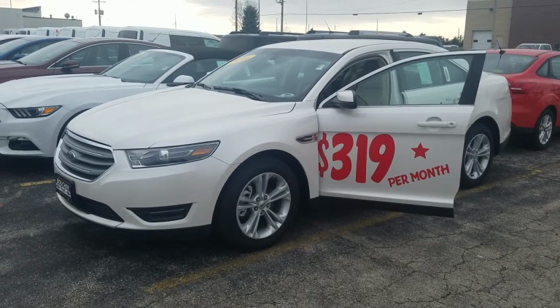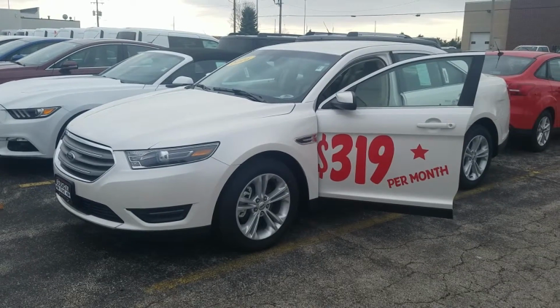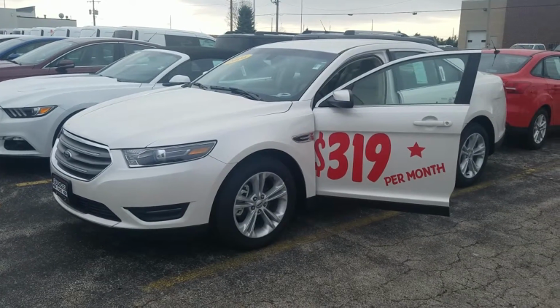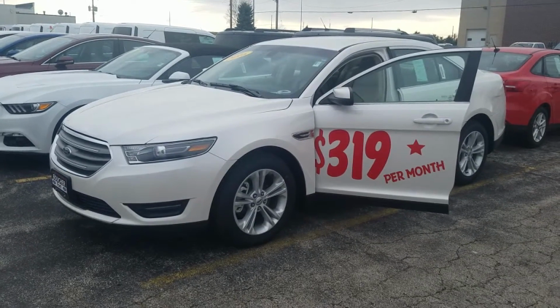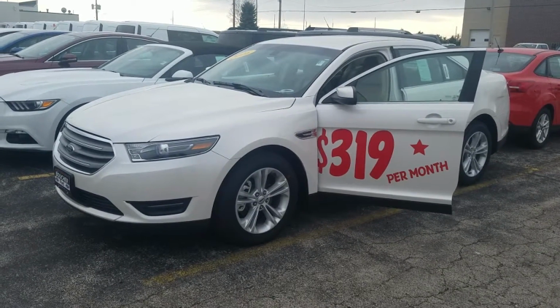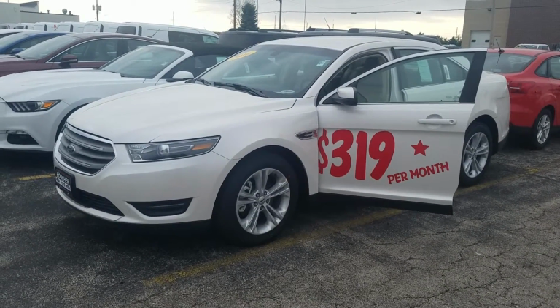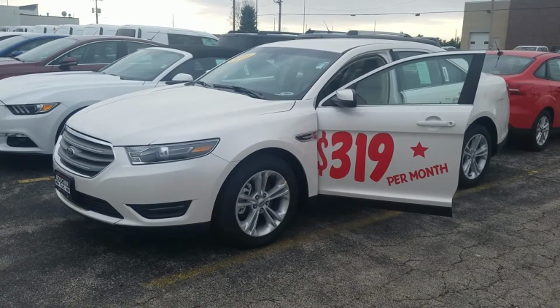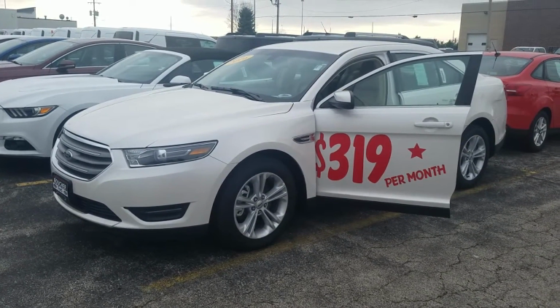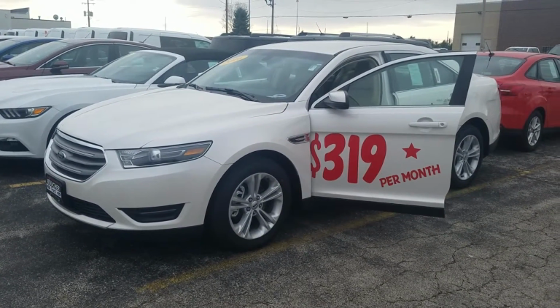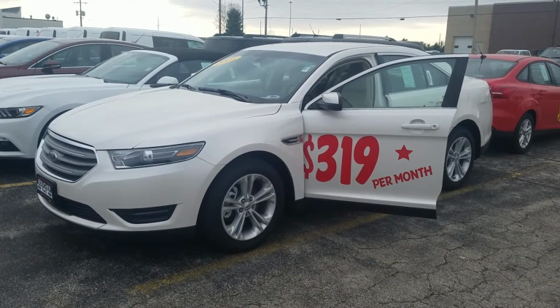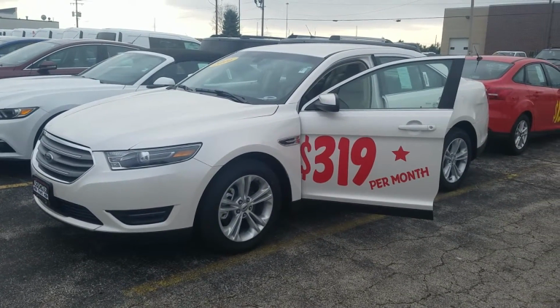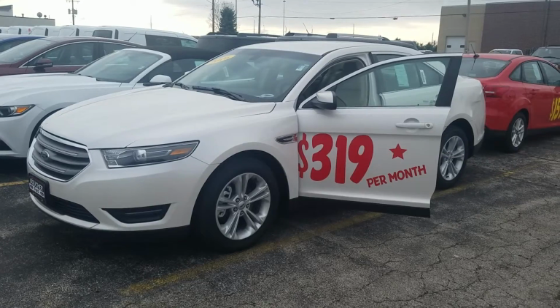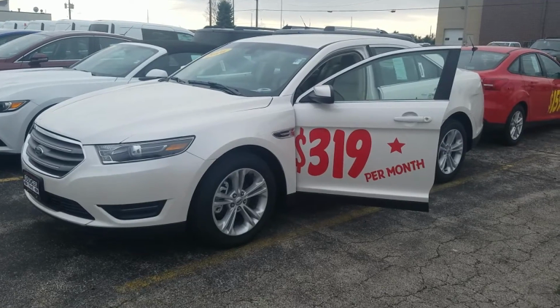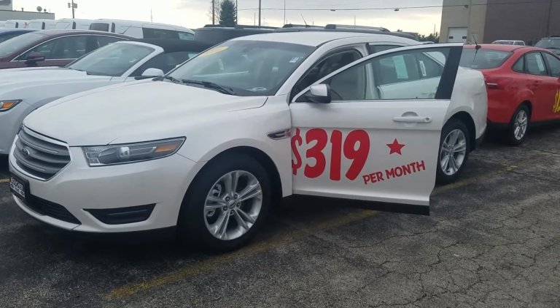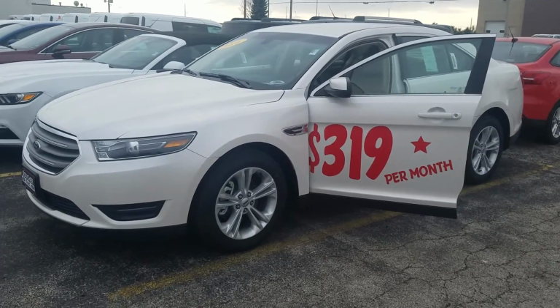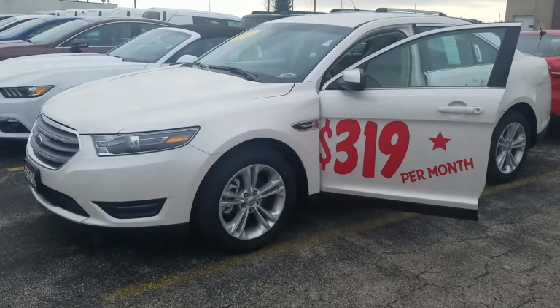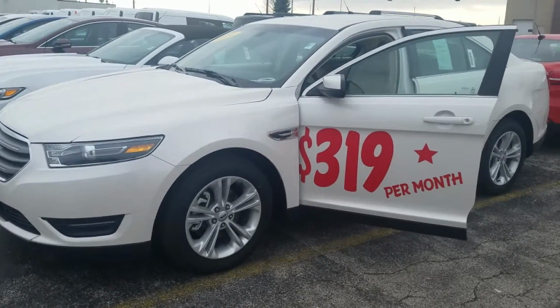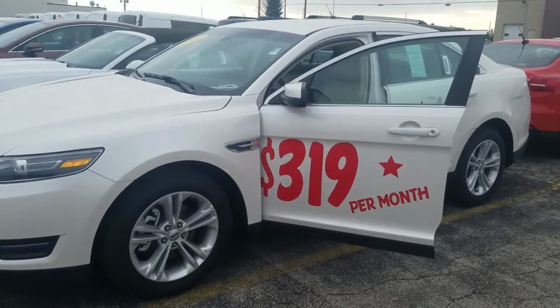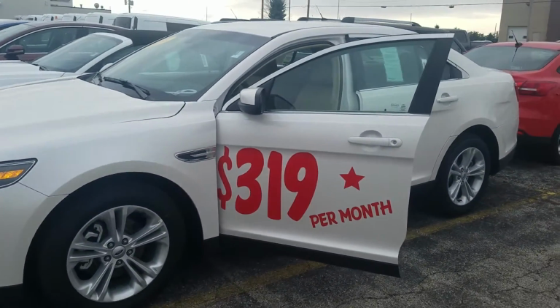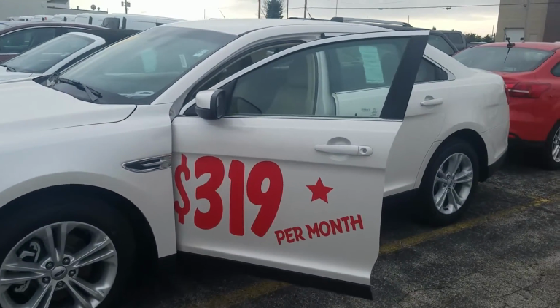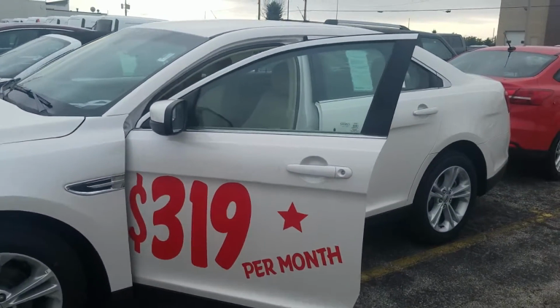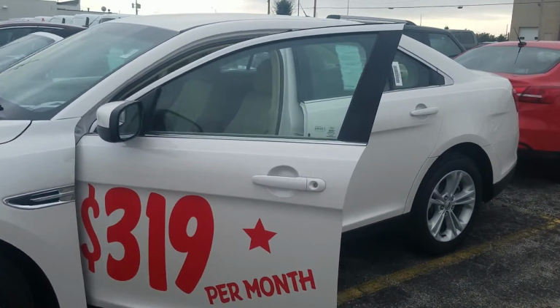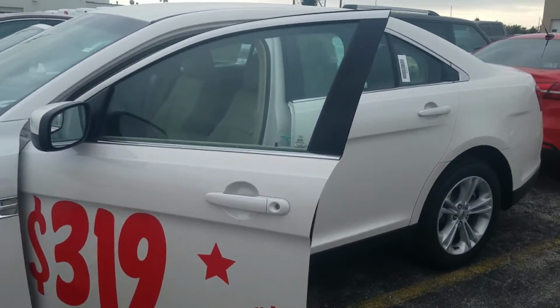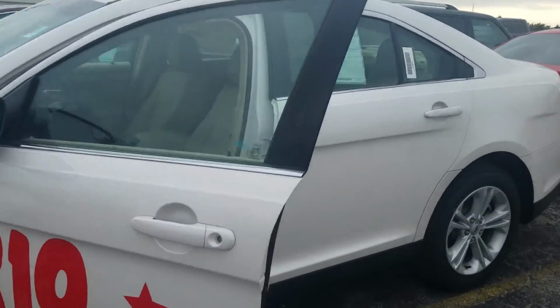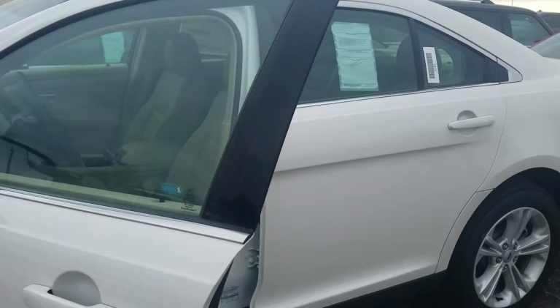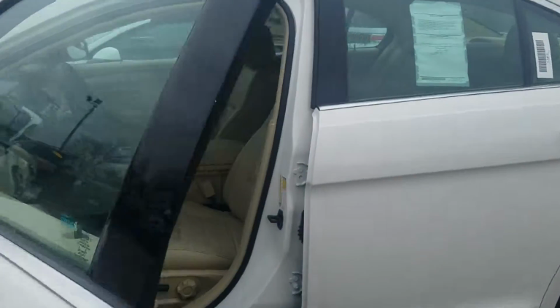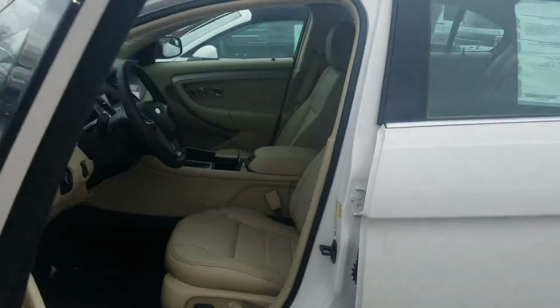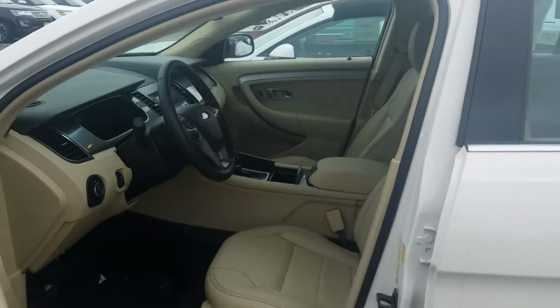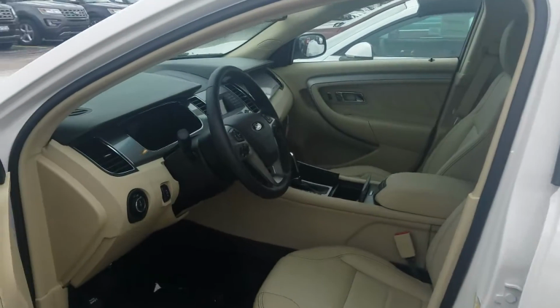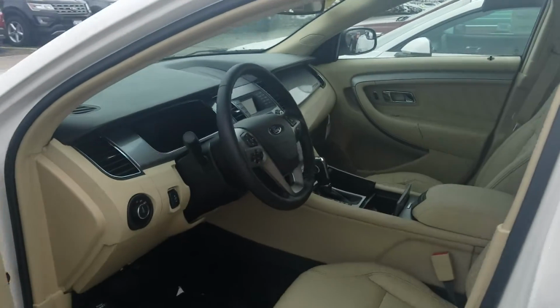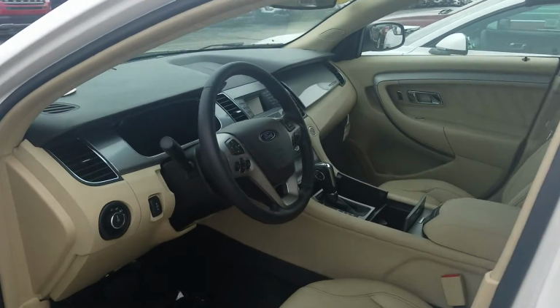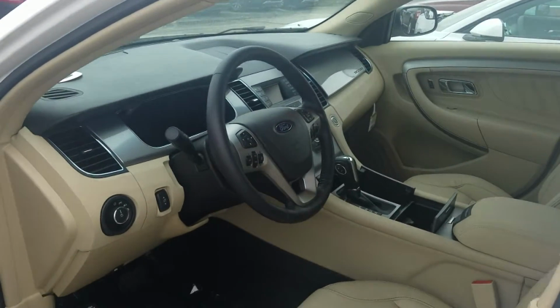I want to thank you for your interest in the 2016 Ford Taurus. As you can see, this is a beautiful vehicle, white in color. It comes with alloy wheels, light-colored leather interior, sync, backup camera, all being standard equipment.